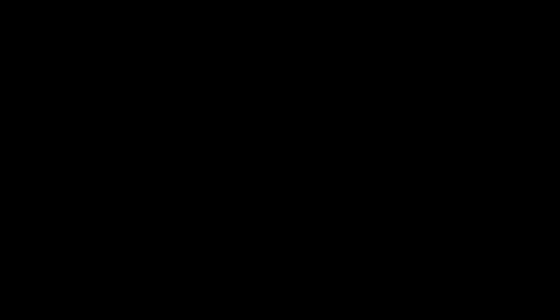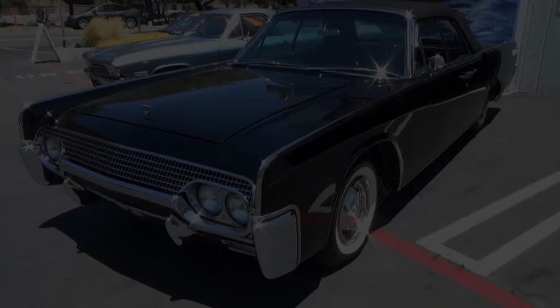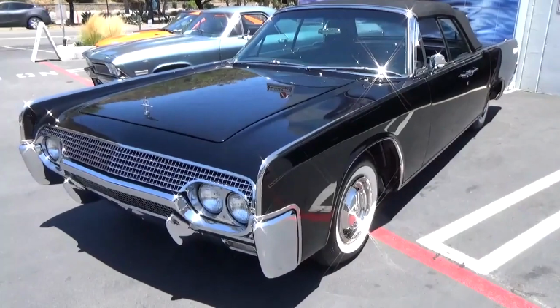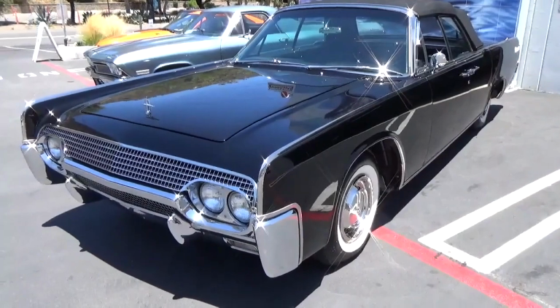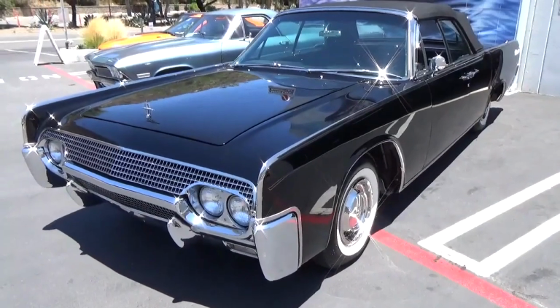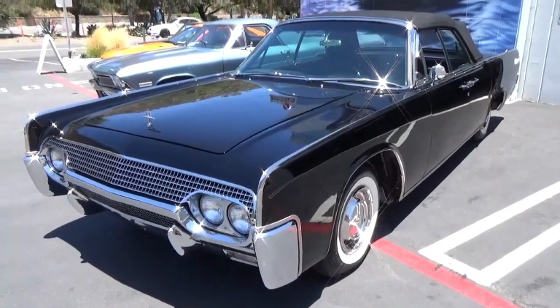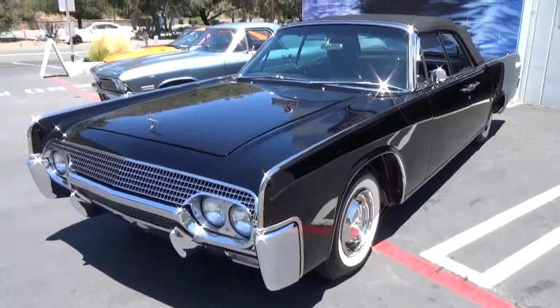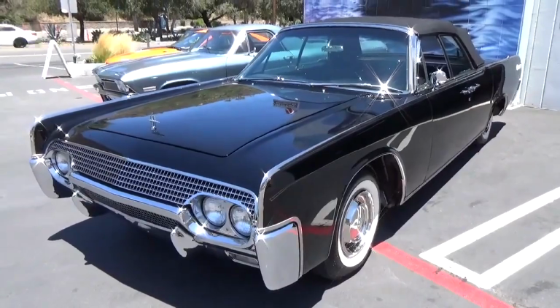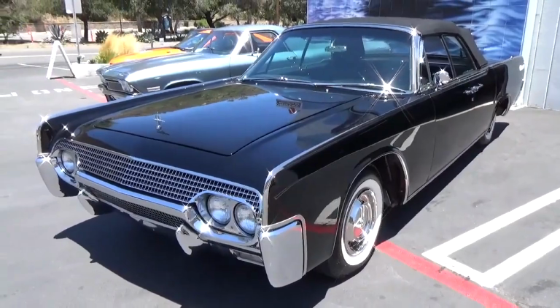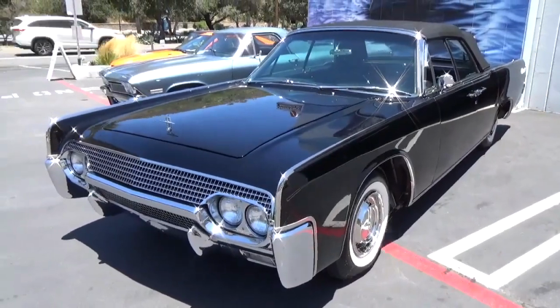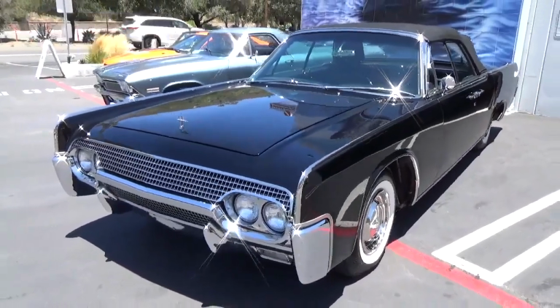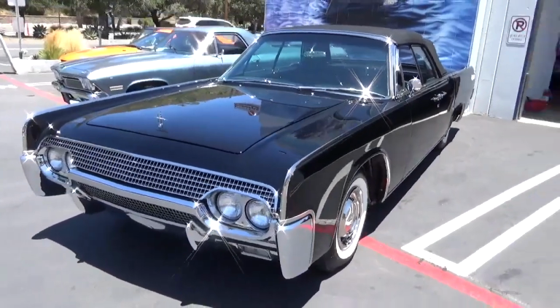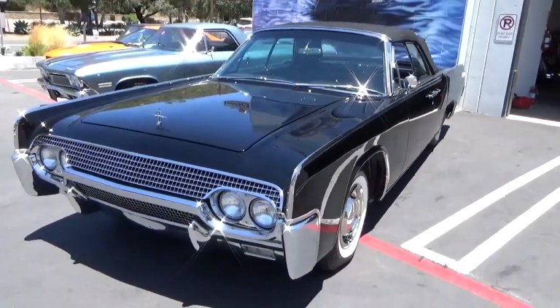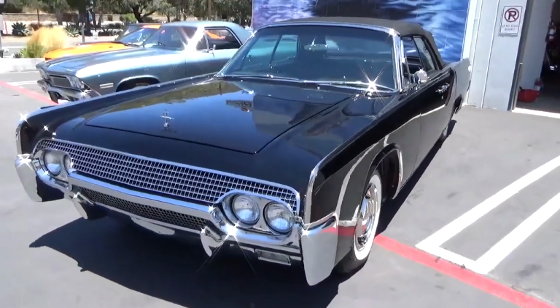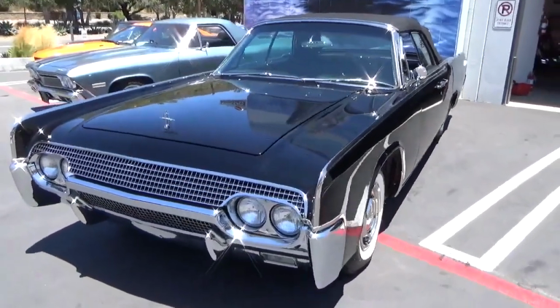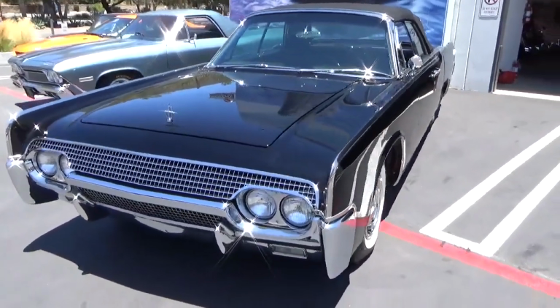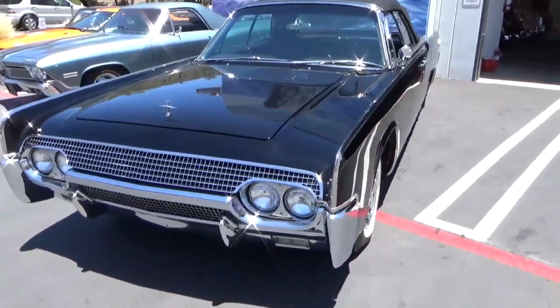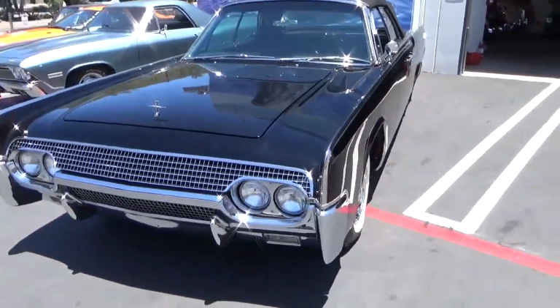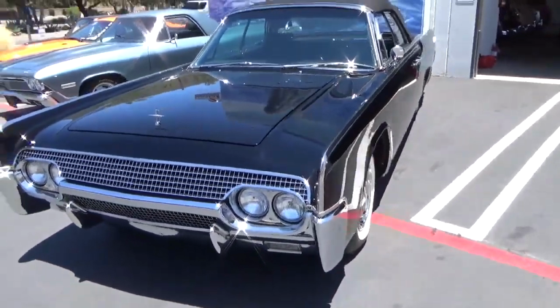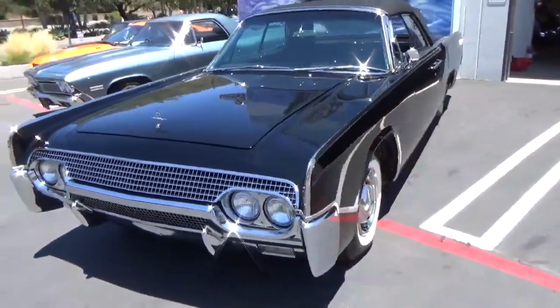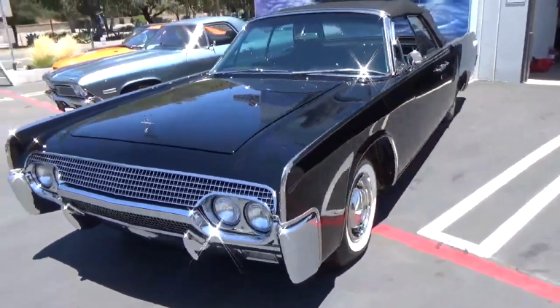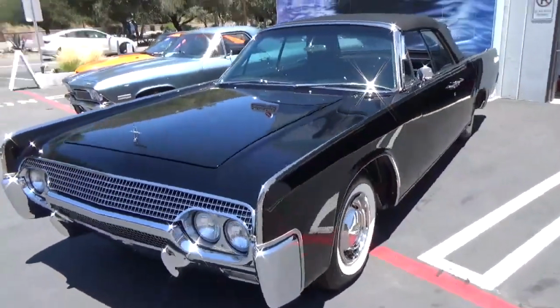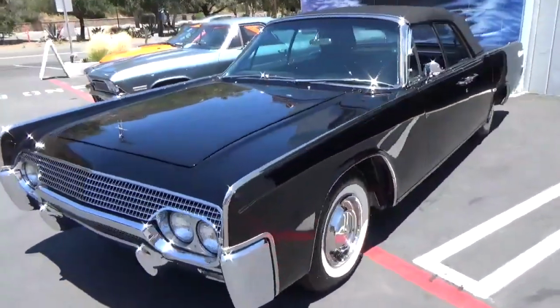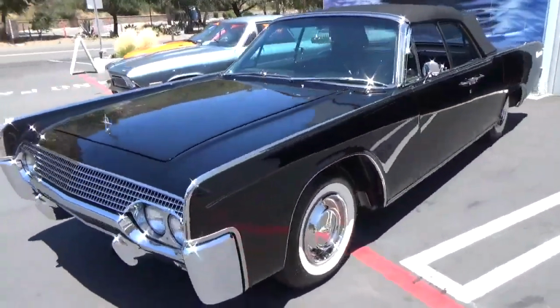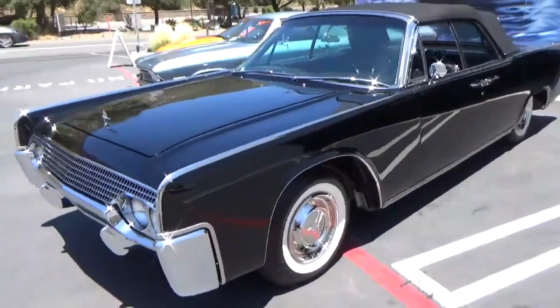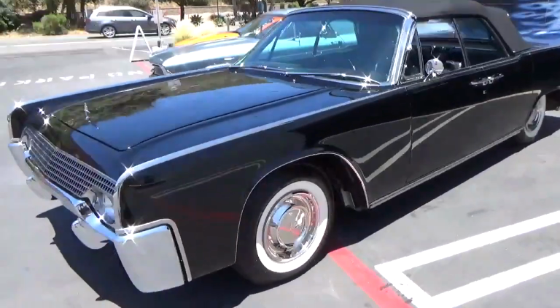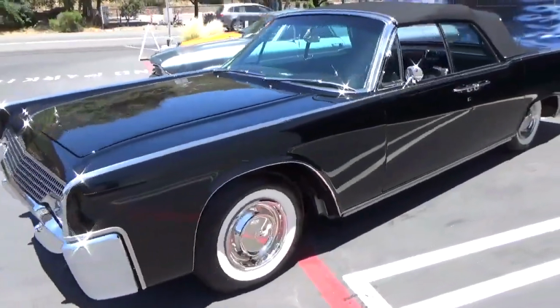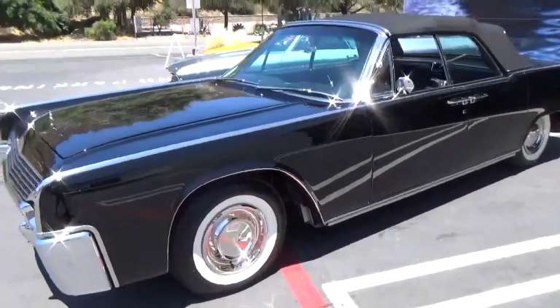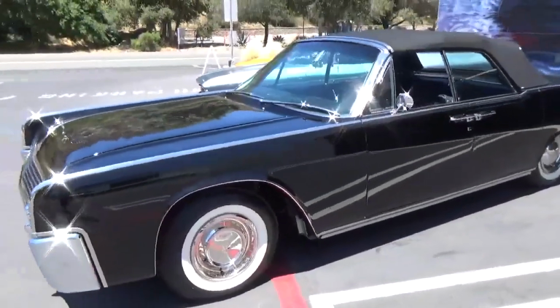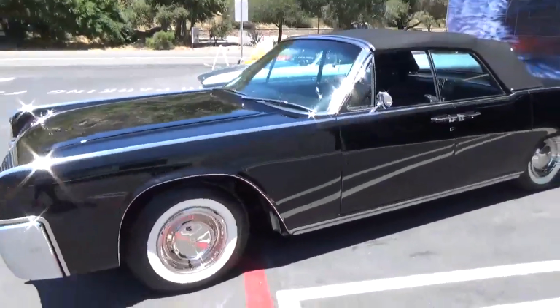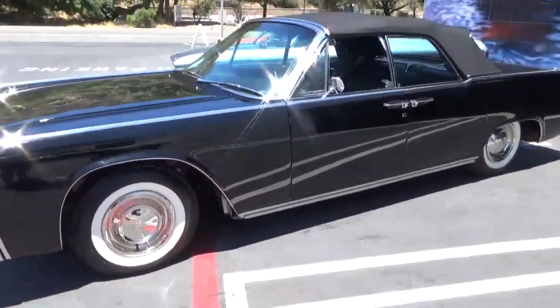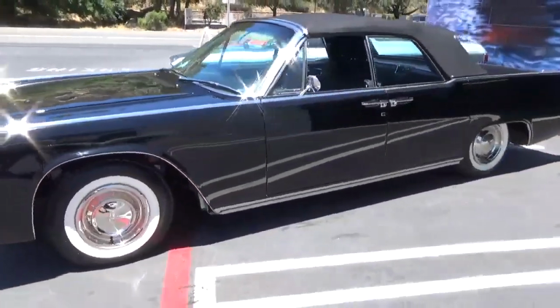Good afternoon, my name is Andy Coyle. I'm going to show you this gorgeous 1961 Lincoln Continental Convertible.